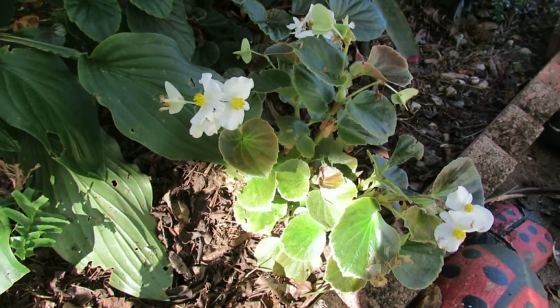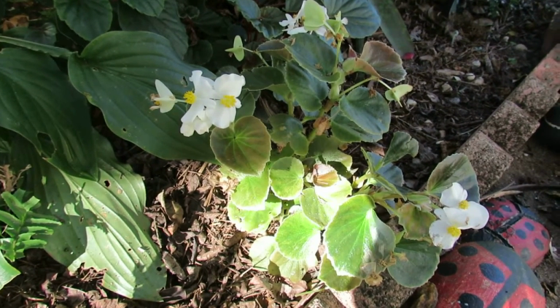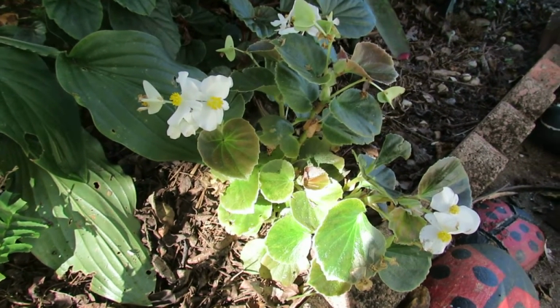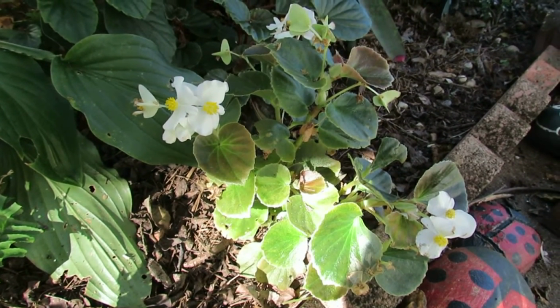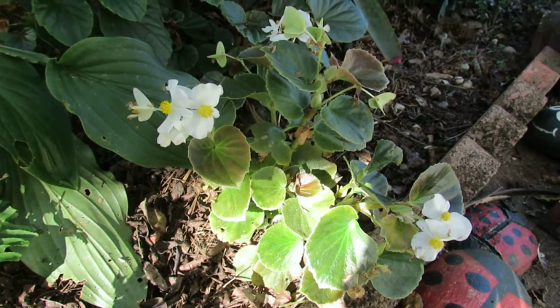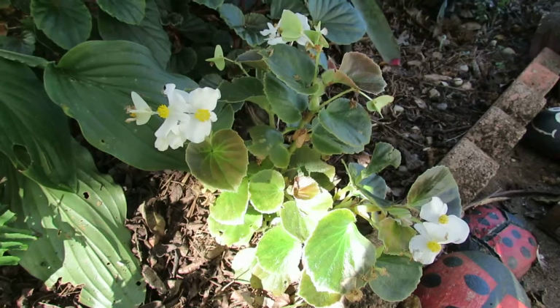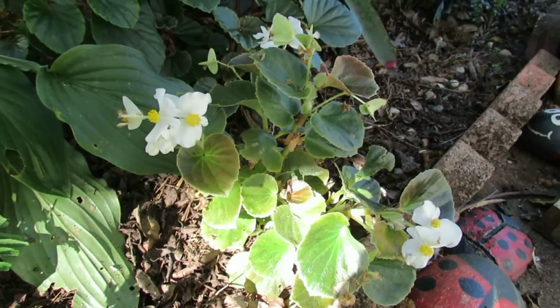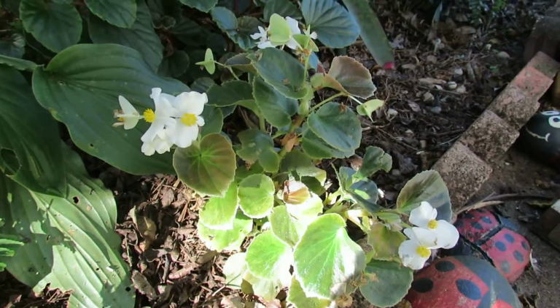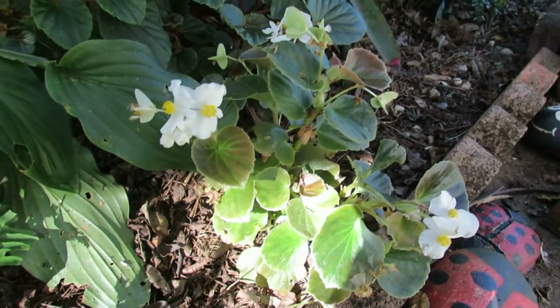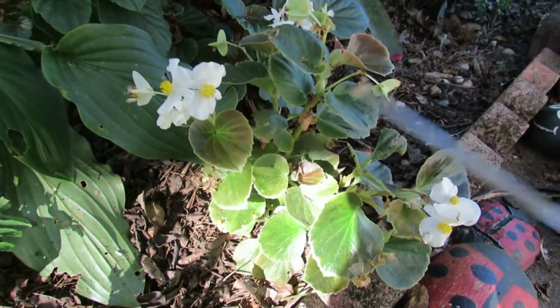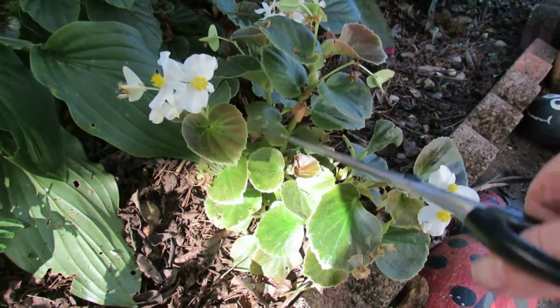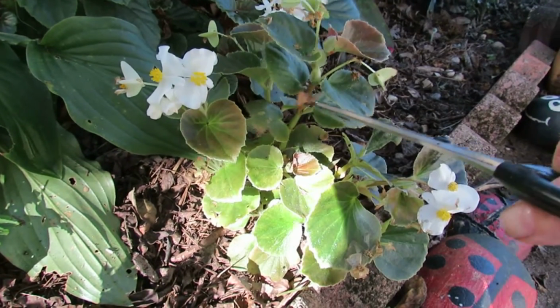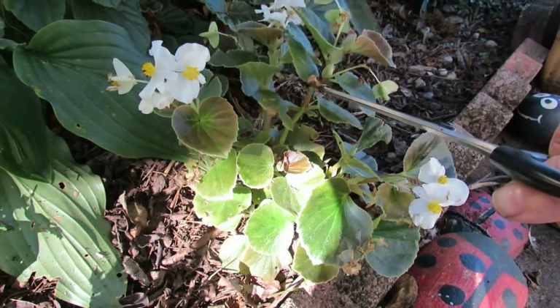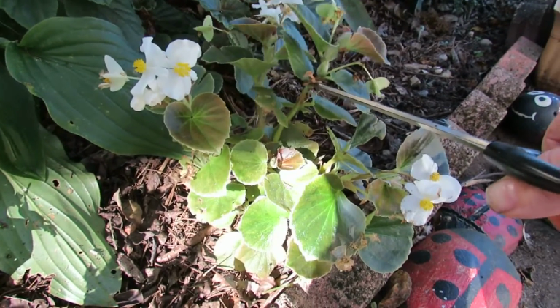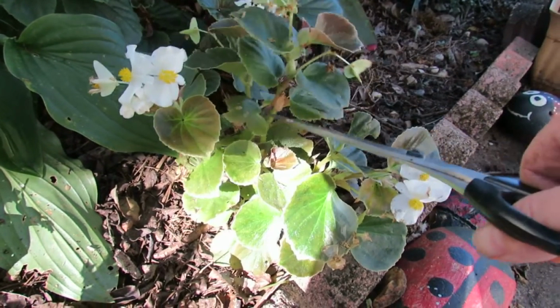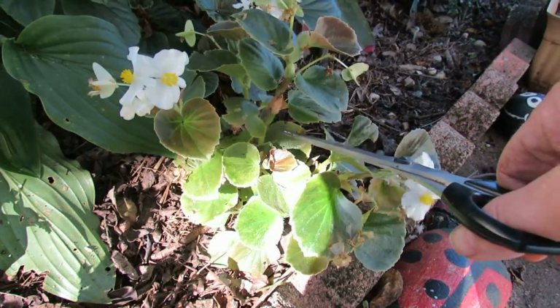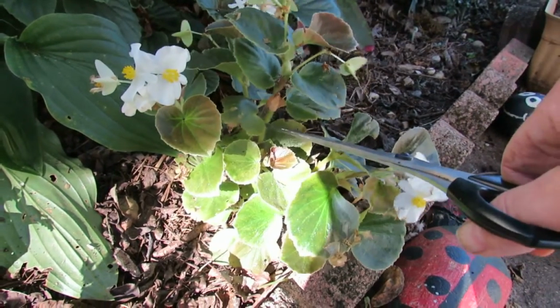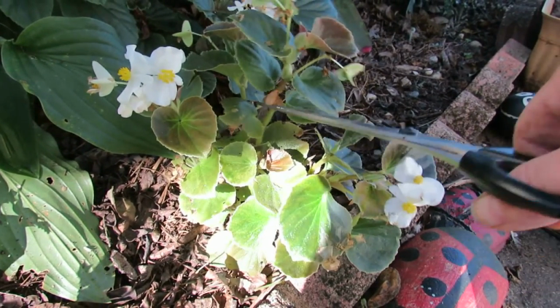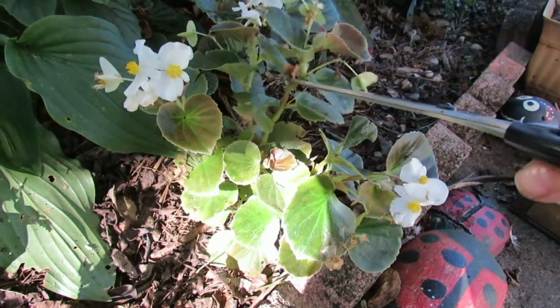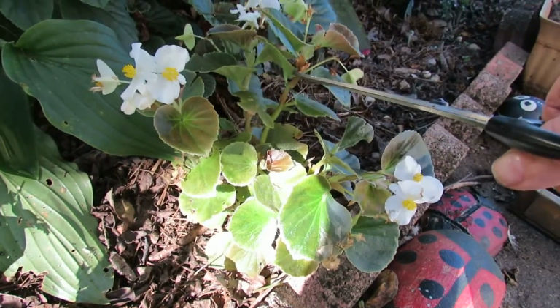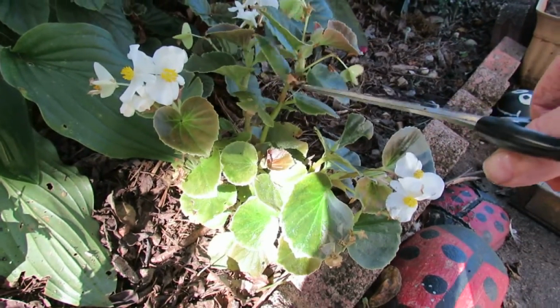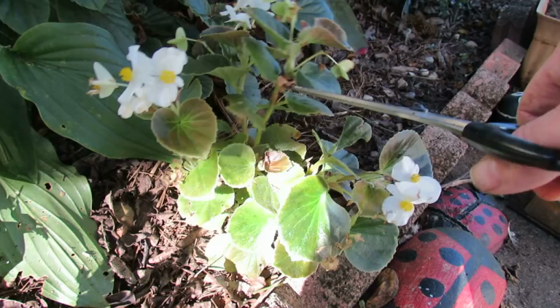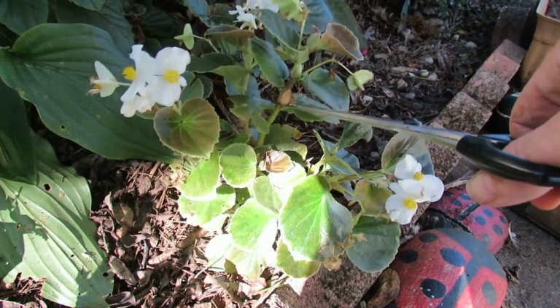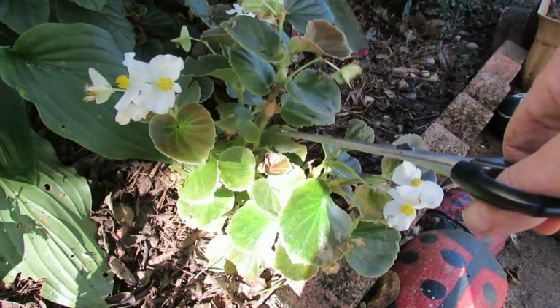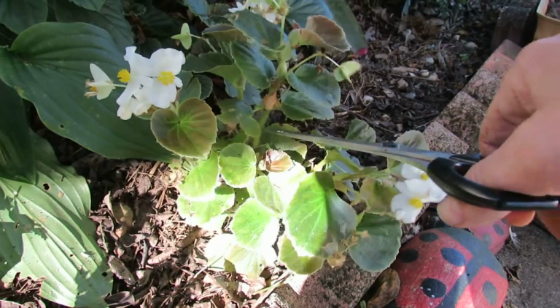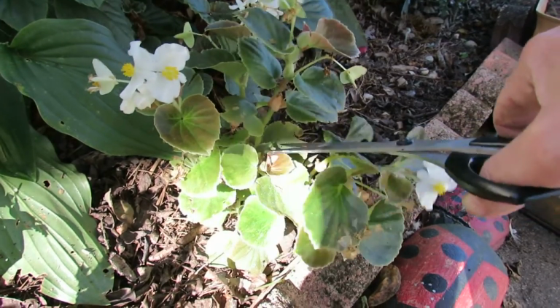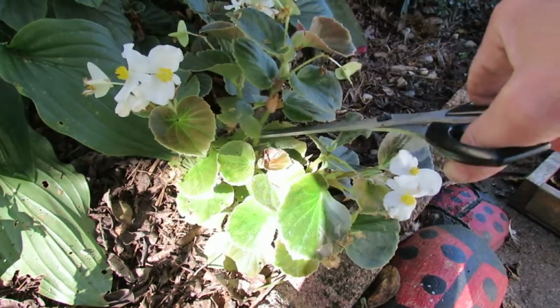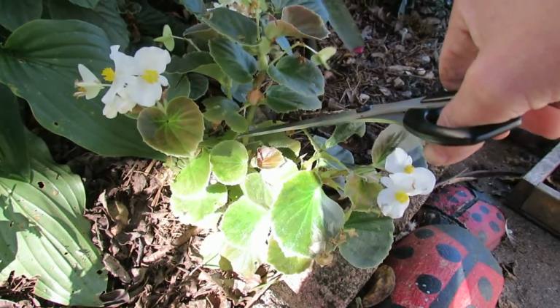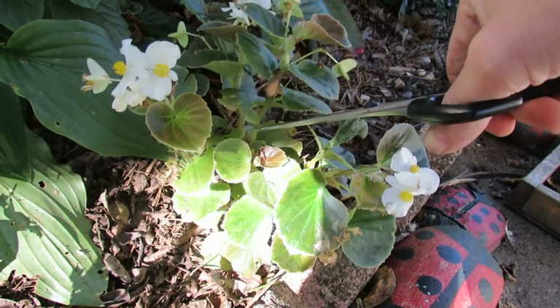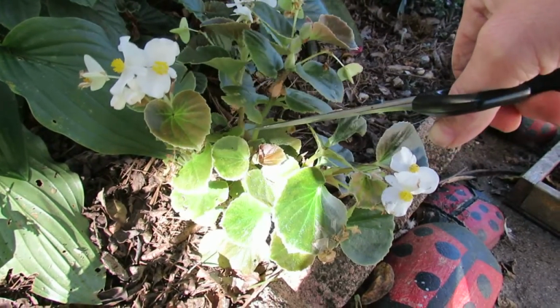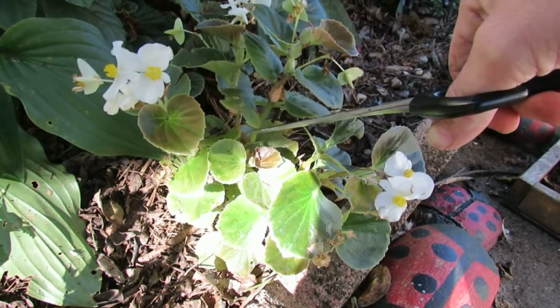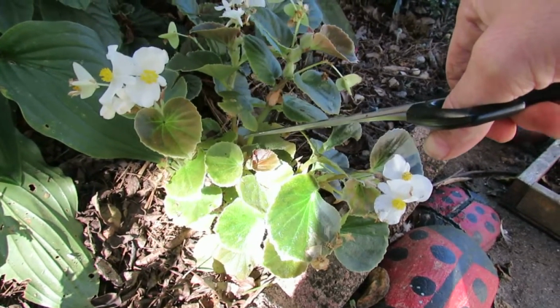You're going to take your plant, go down about three segments — one, two, three — and you're going to cut at an angle below that segment.